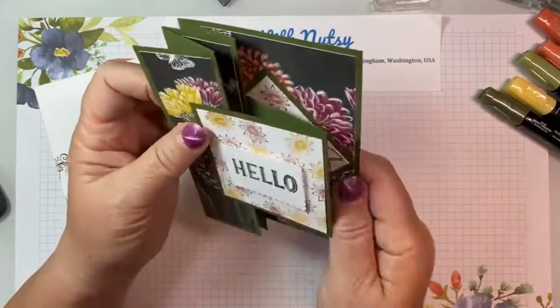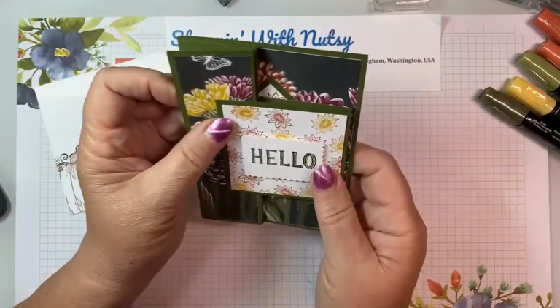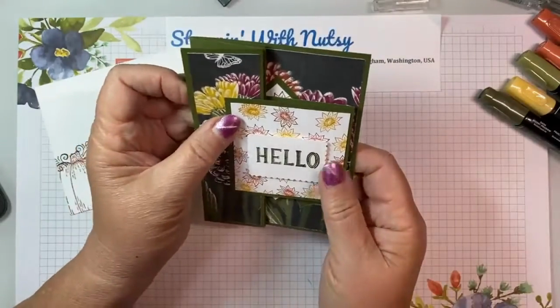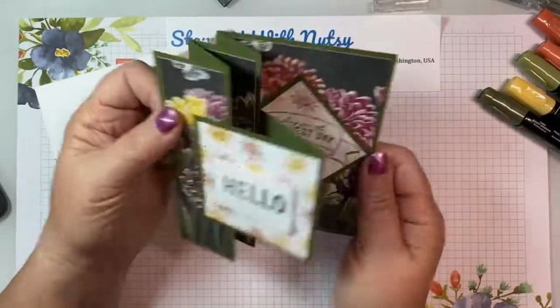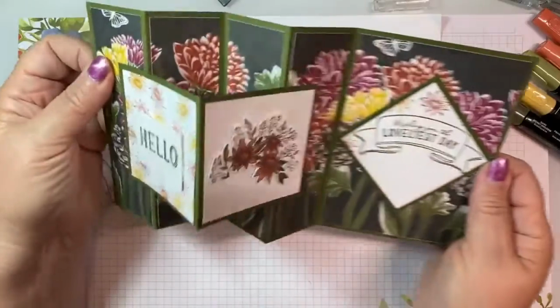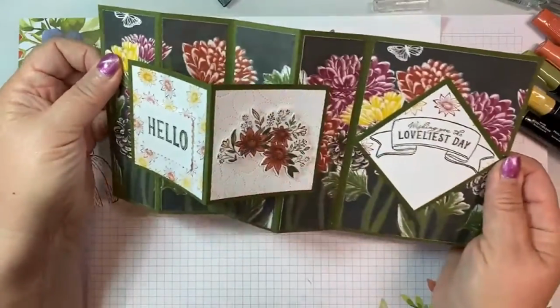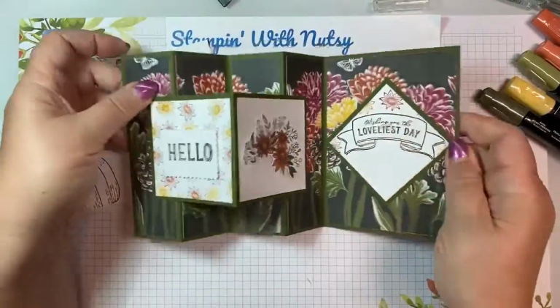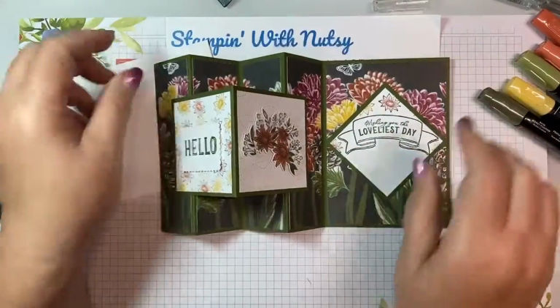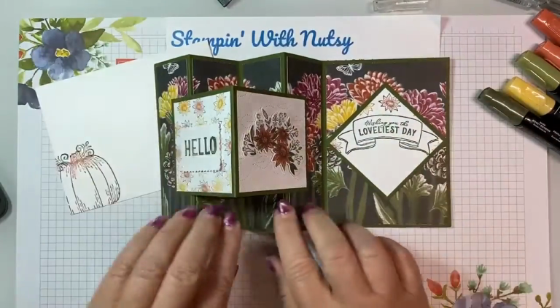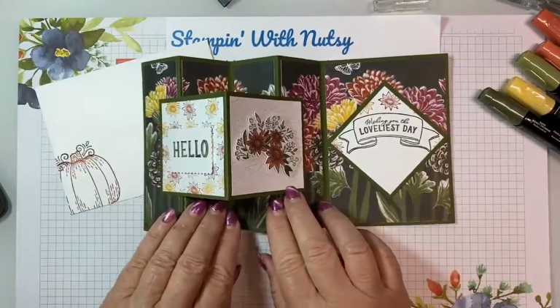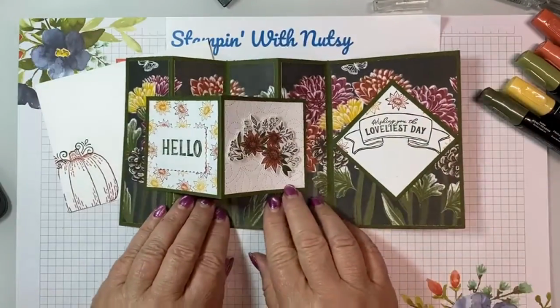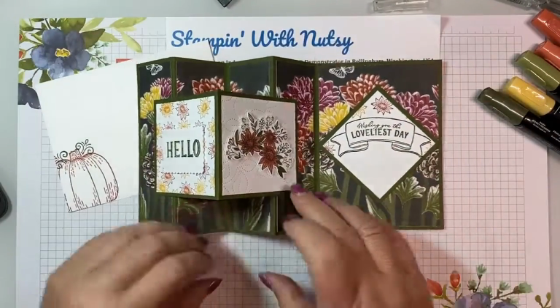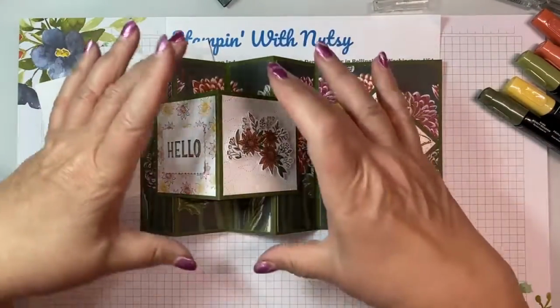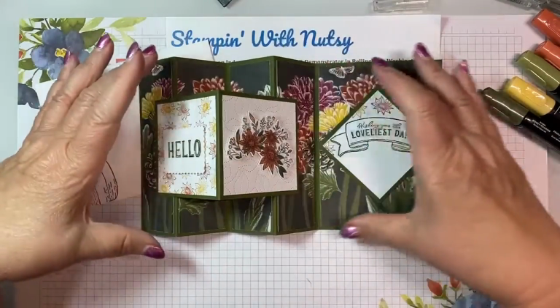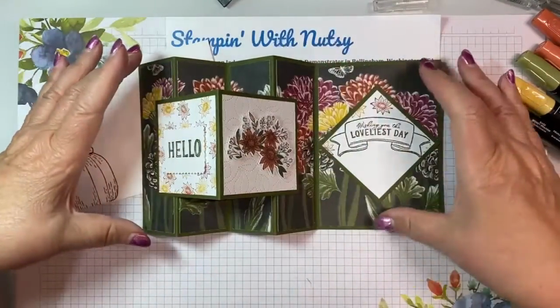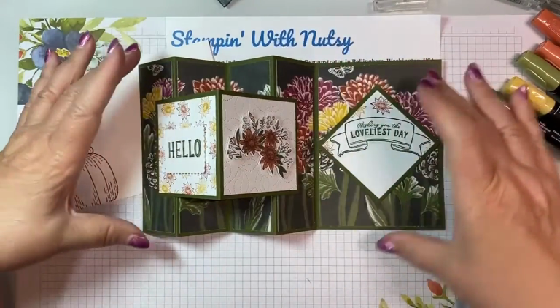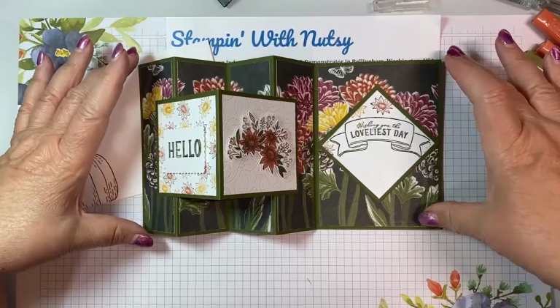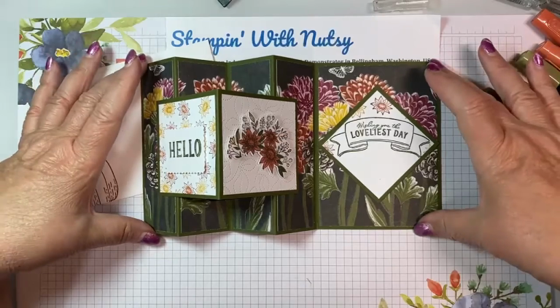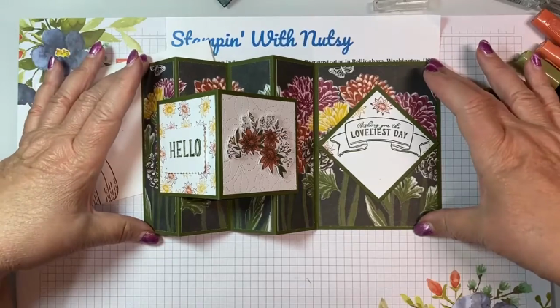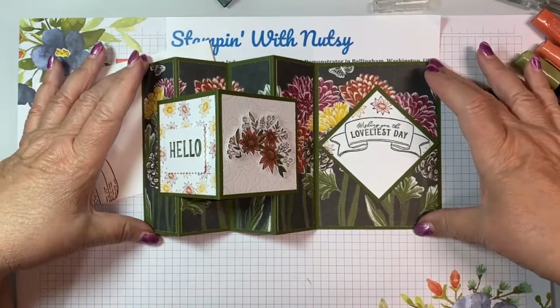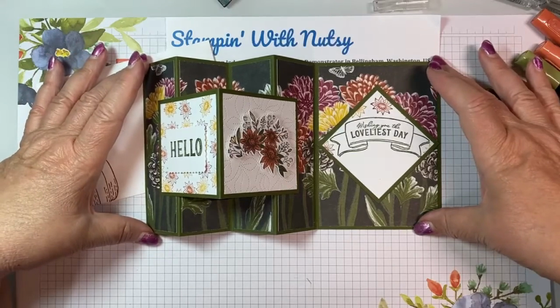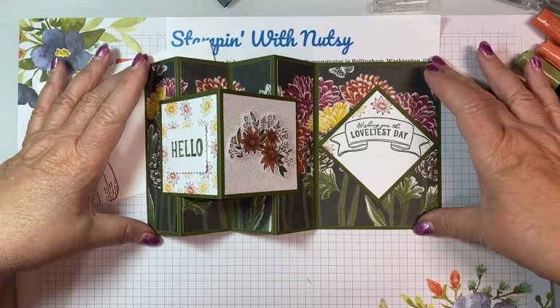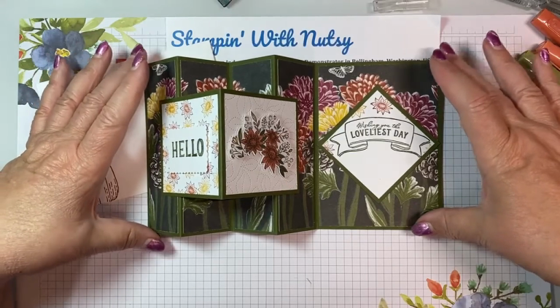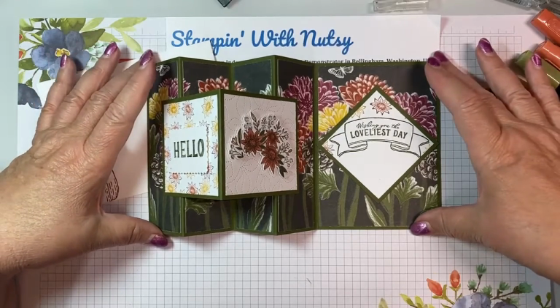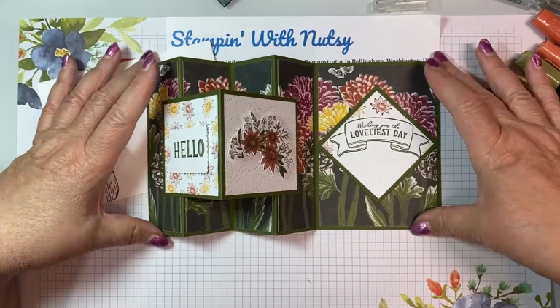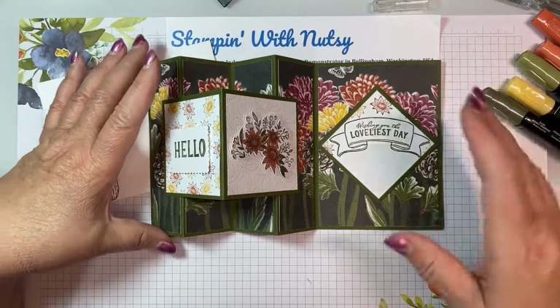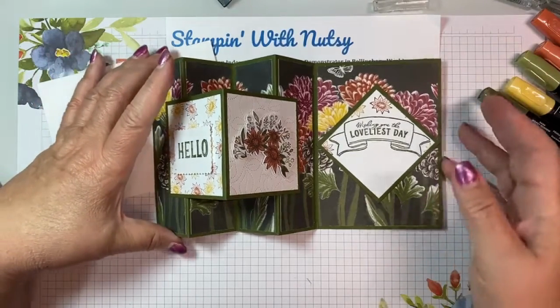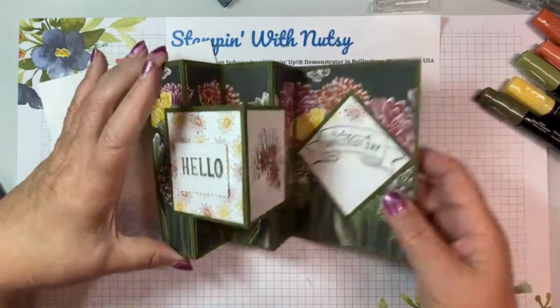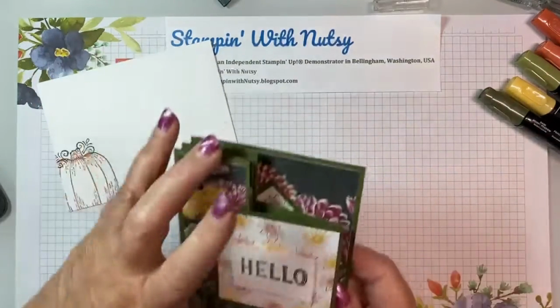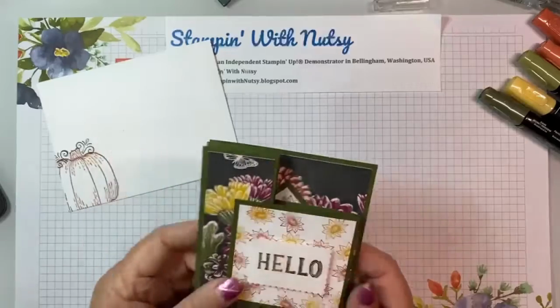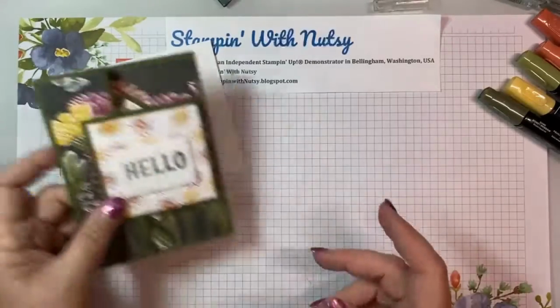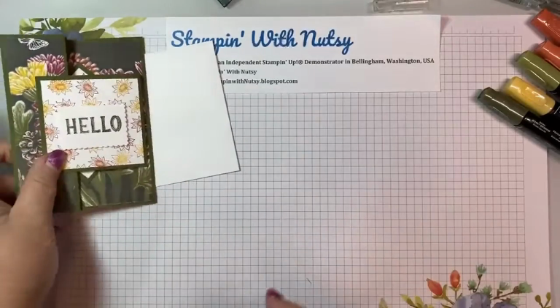It comes together, and what I wanted to do was to have a picture run across this whole entire card. It's our Designer Series paper, the Rustic Harvest, and it is lovely.